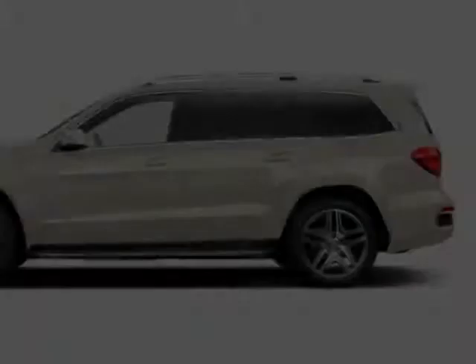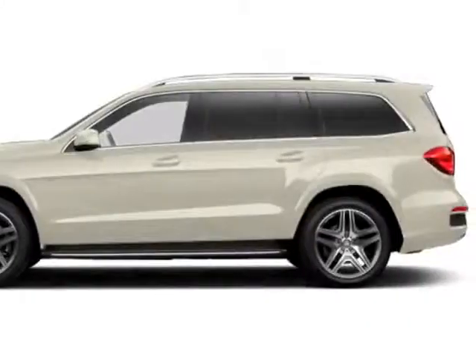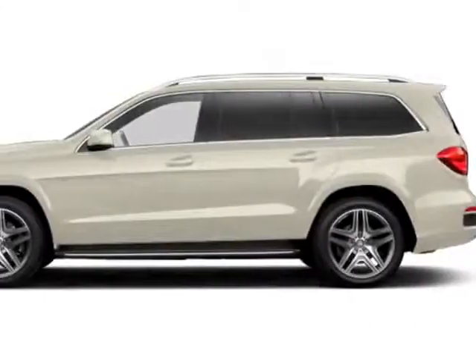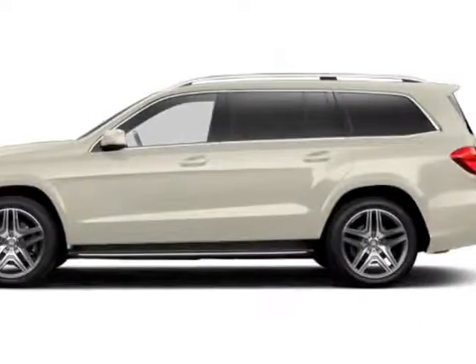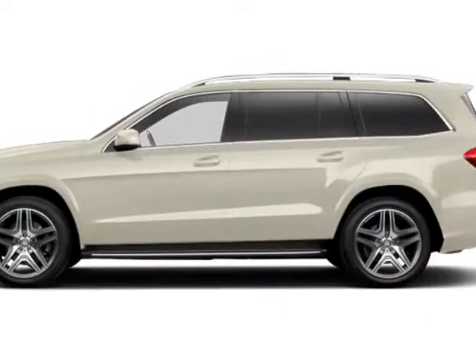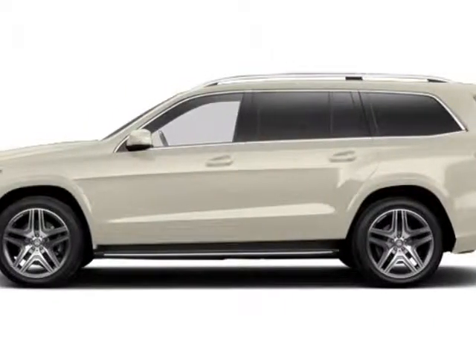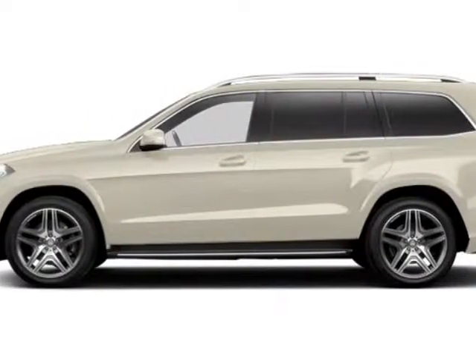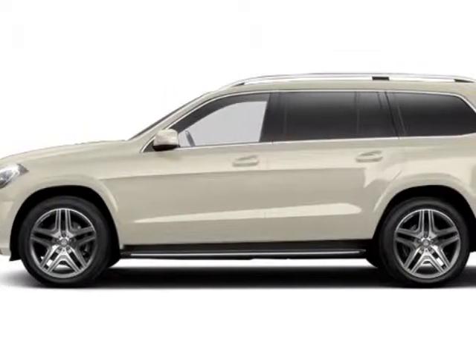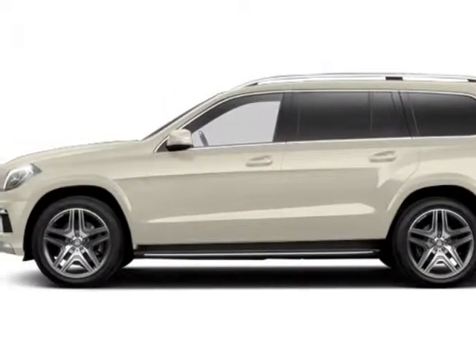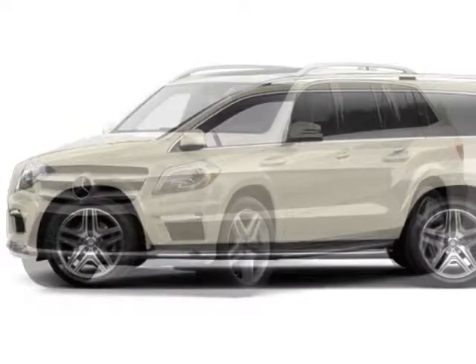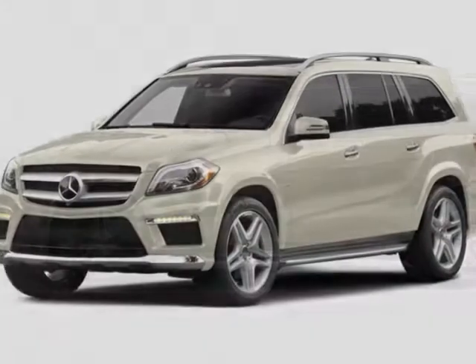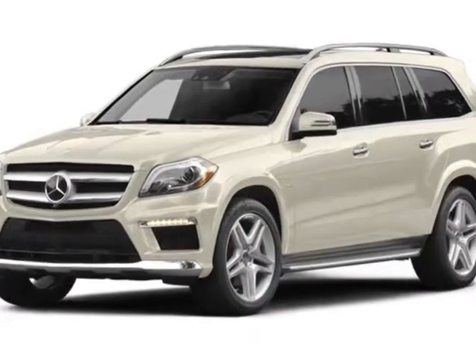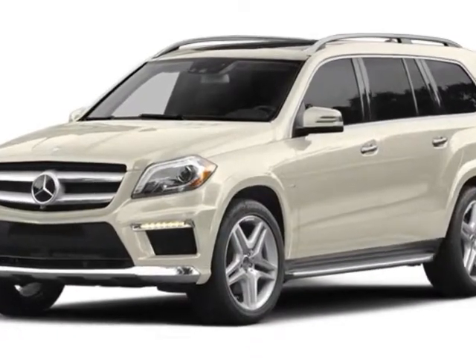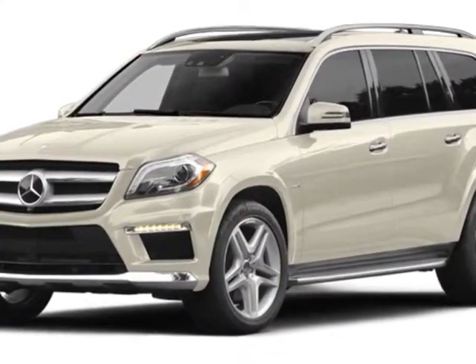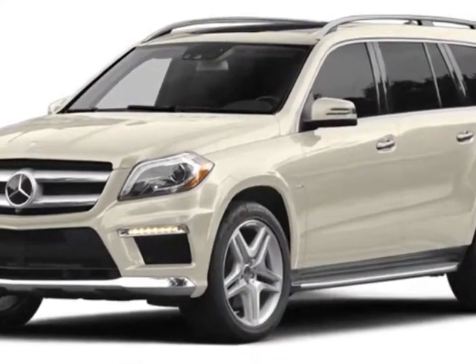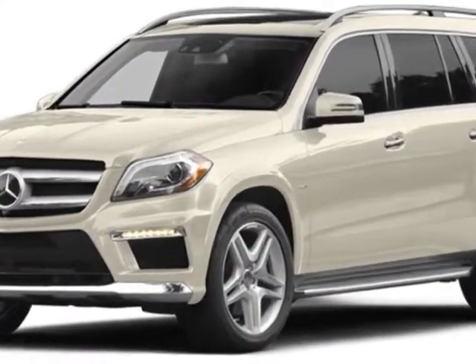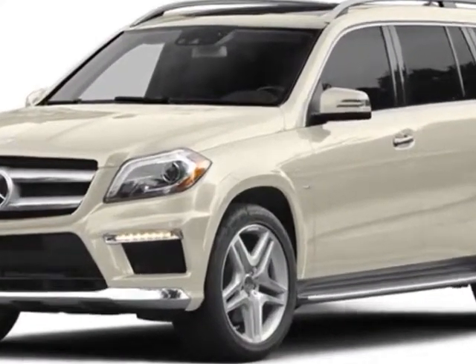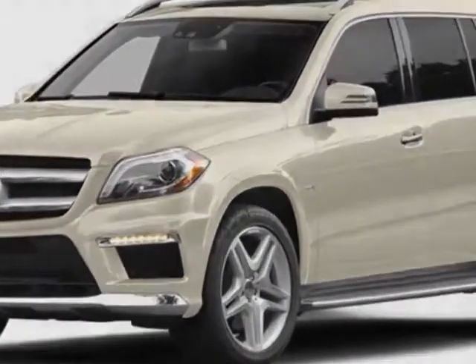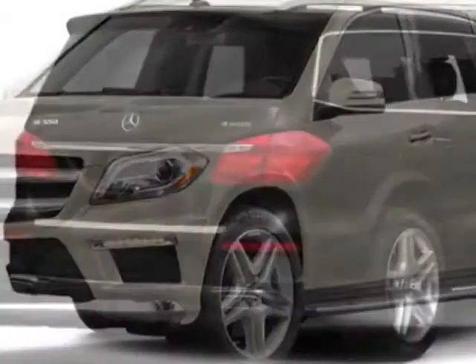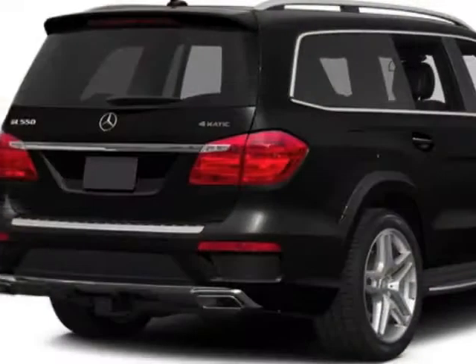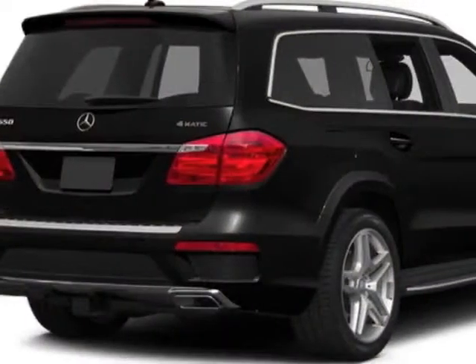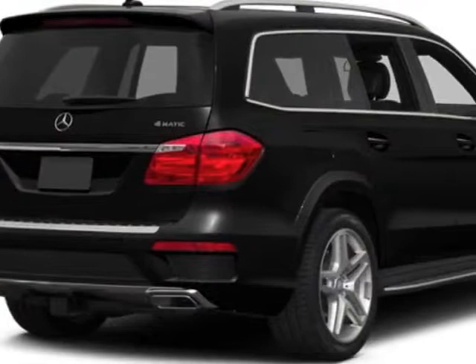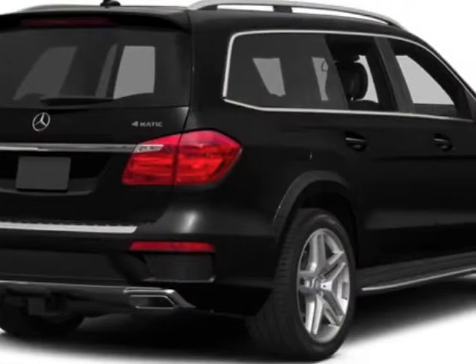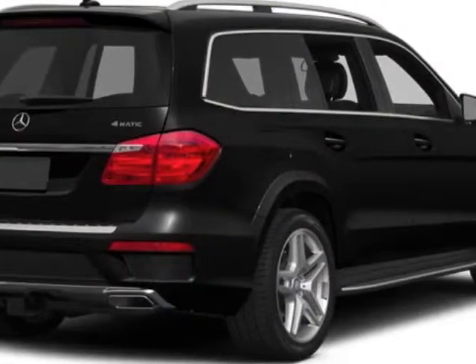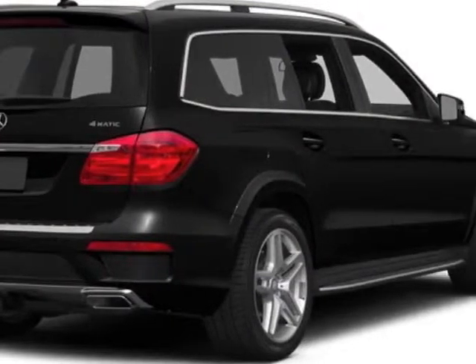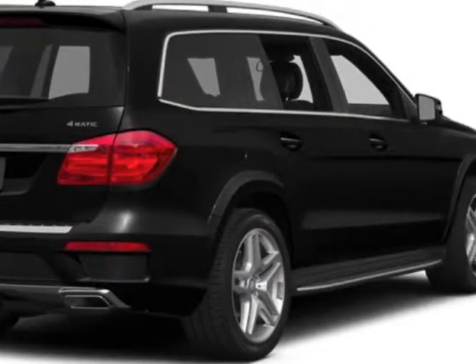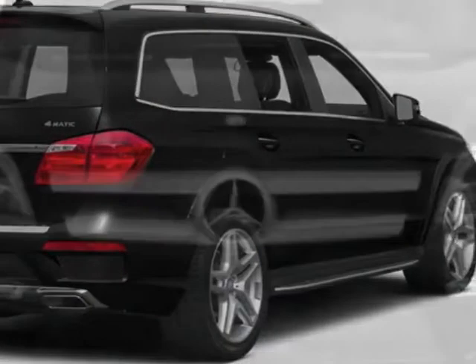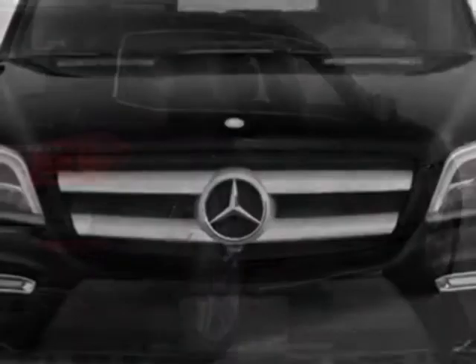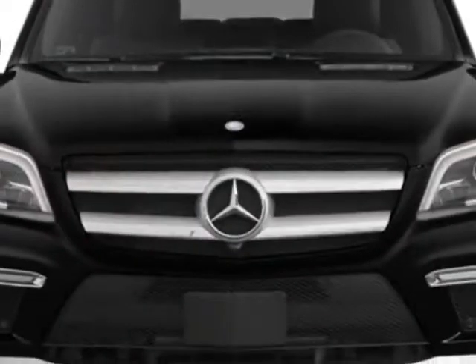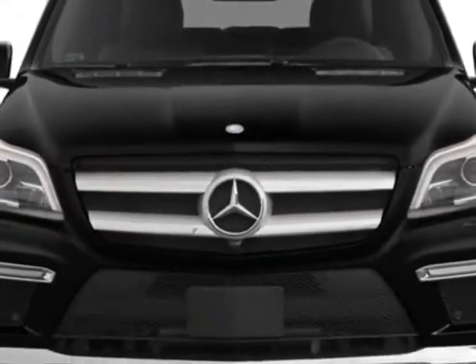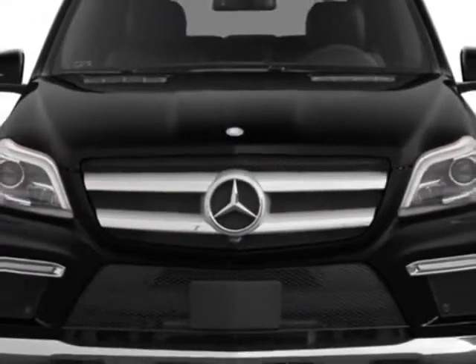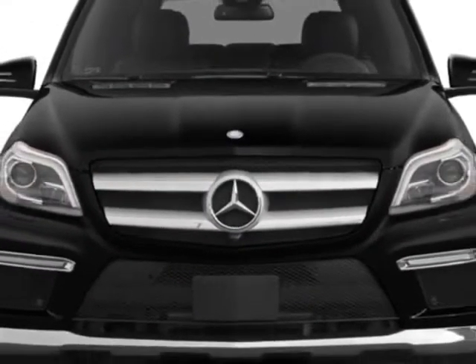Take a look at this new 2014 Mercedes-Benz GL-Class. For your protection, this vehicle has a full factory warranty. This vehicle gets an estimated 13 miles per gallon in the city and an estimated 18 on the highway.